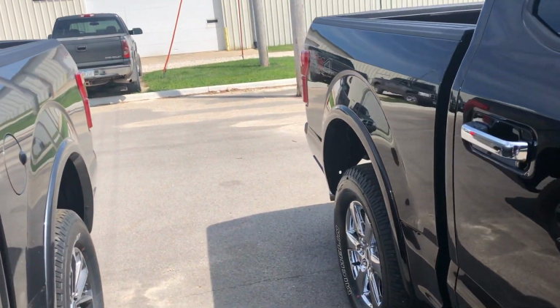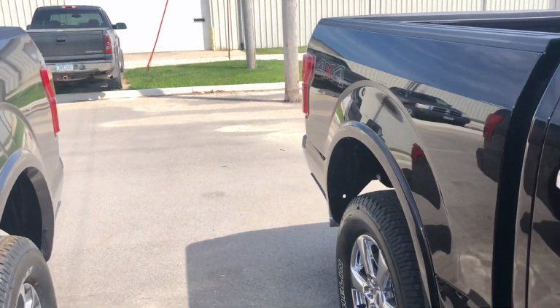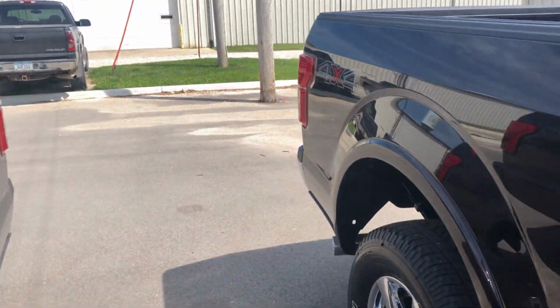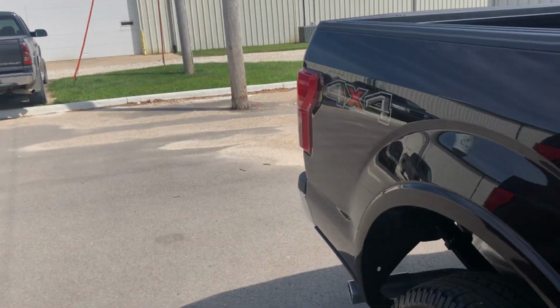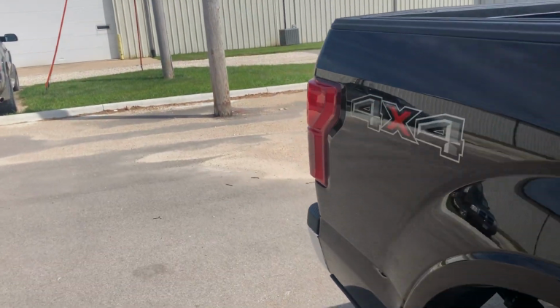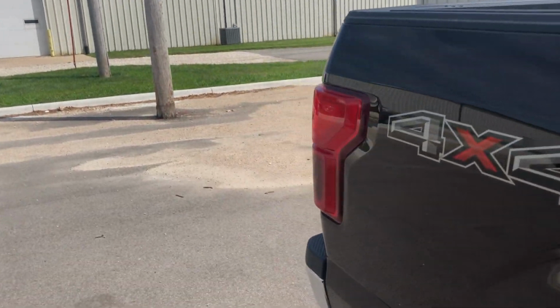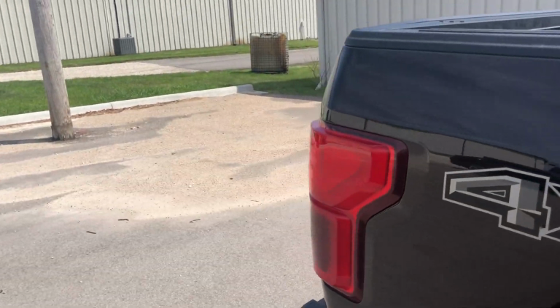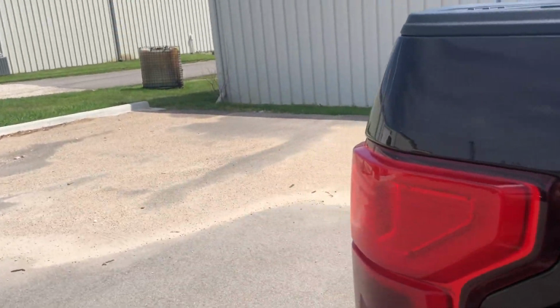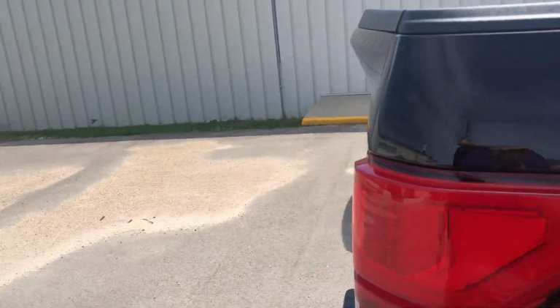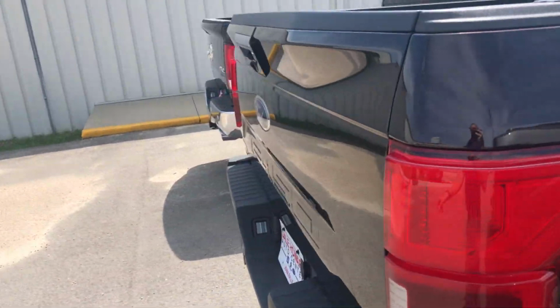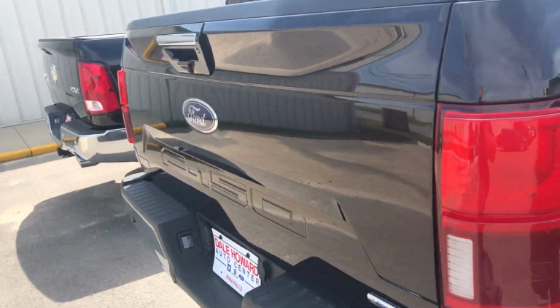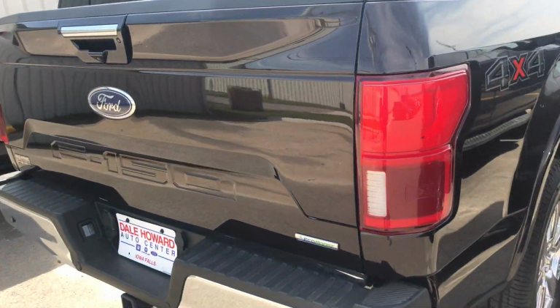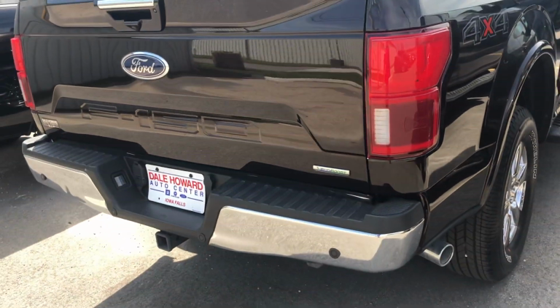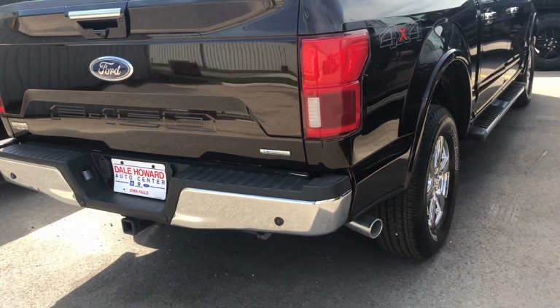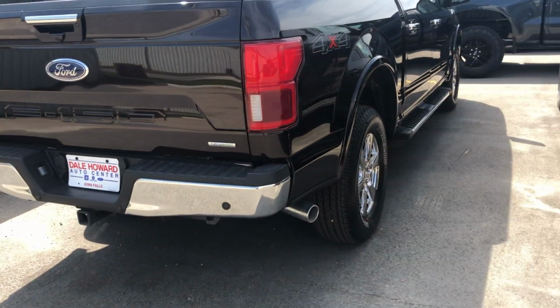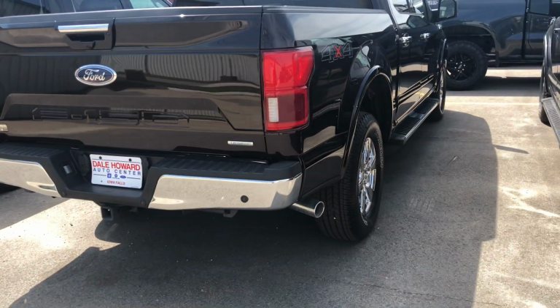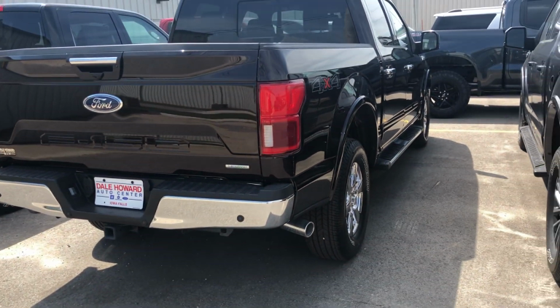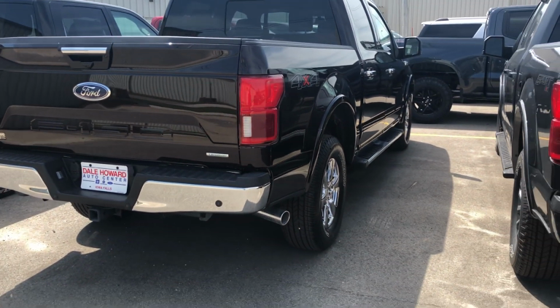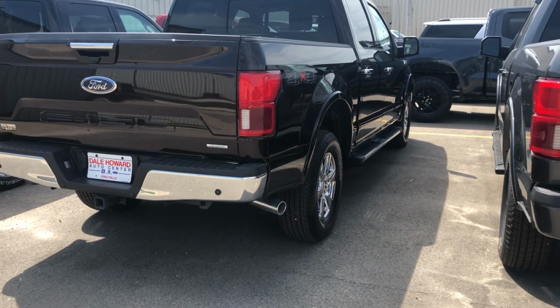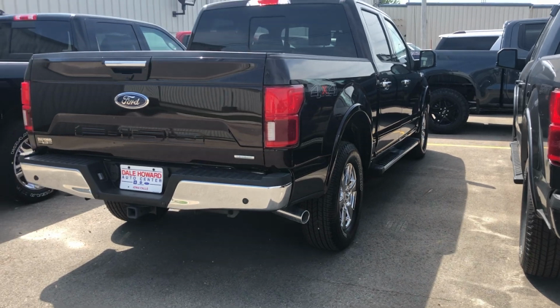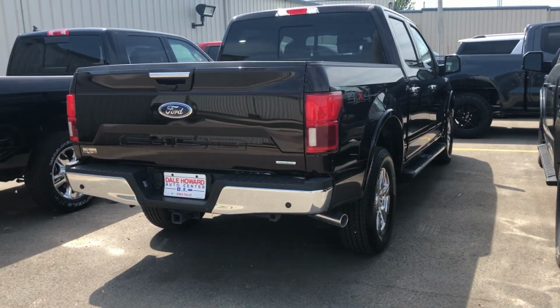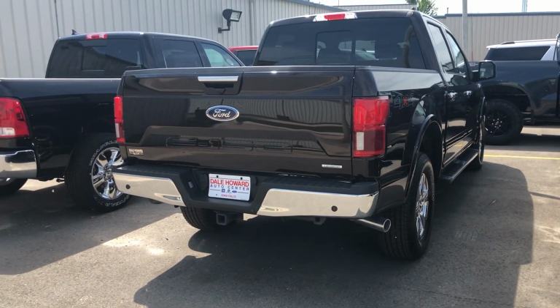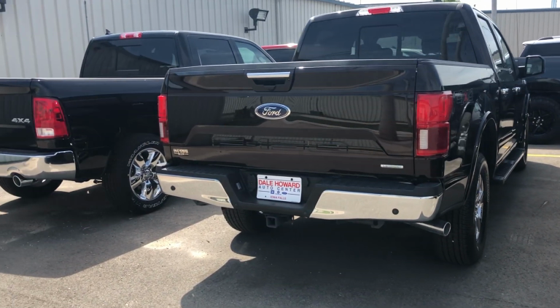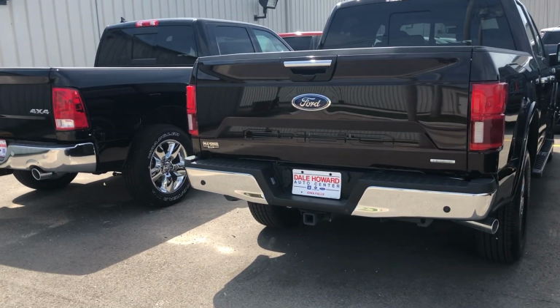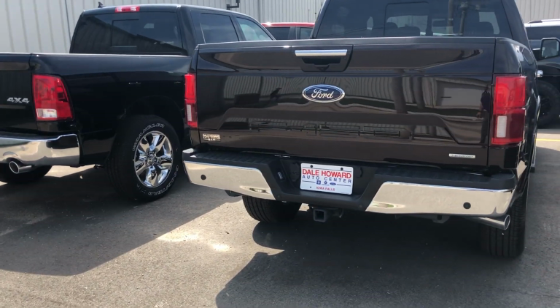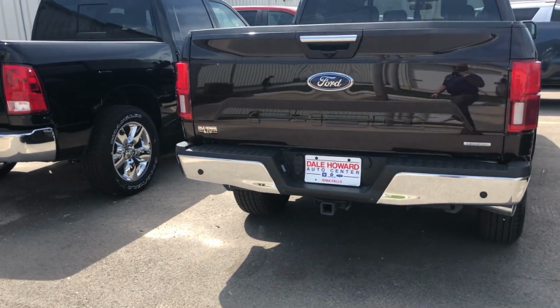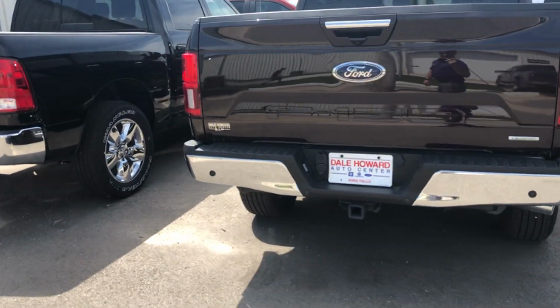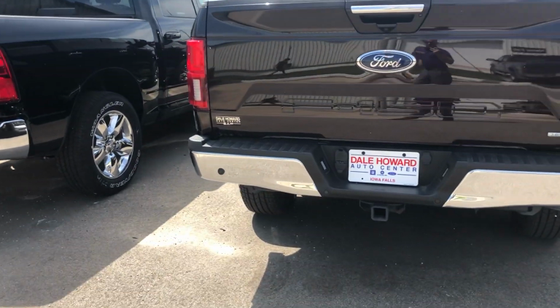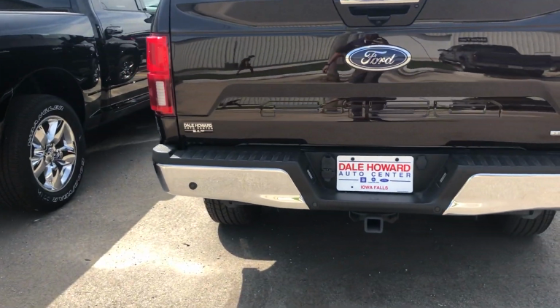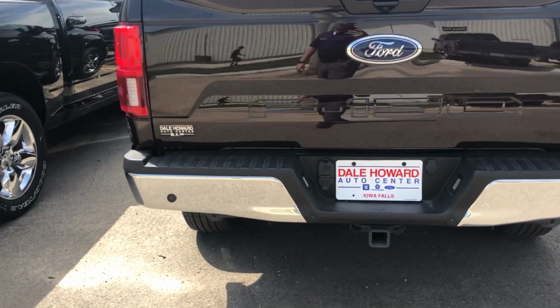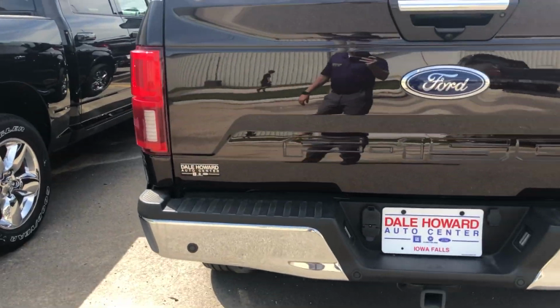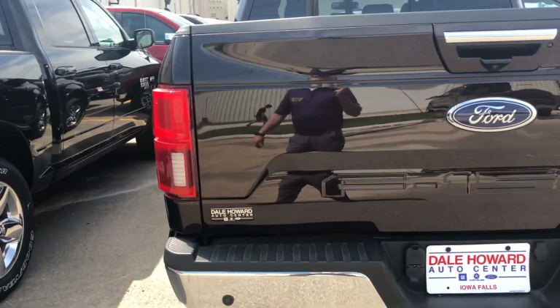Walking around here, it does have the LED headlamps, LED tail lamps, plus your blind spot monitoring system. It does already have the running boards on it as well. It has your four and seven pin hookups for trailer tow.